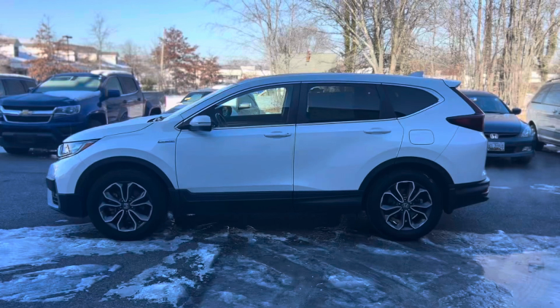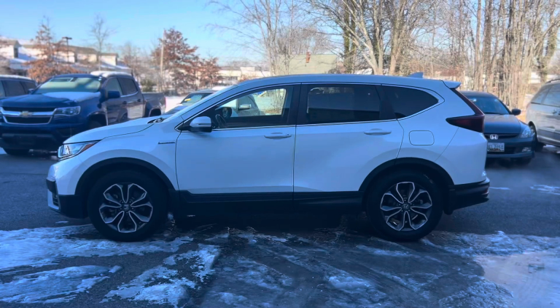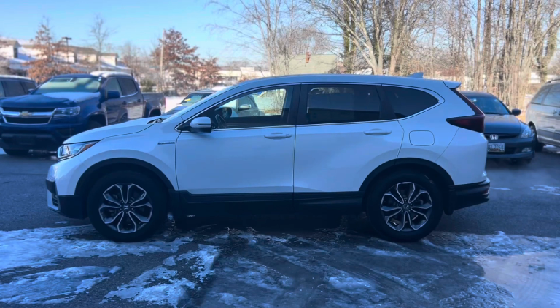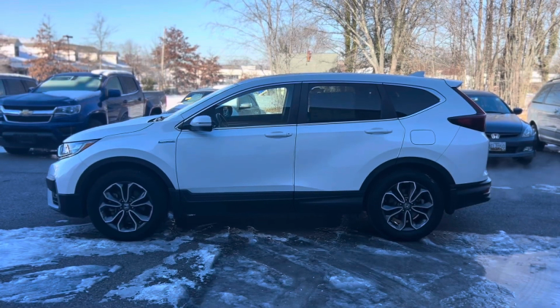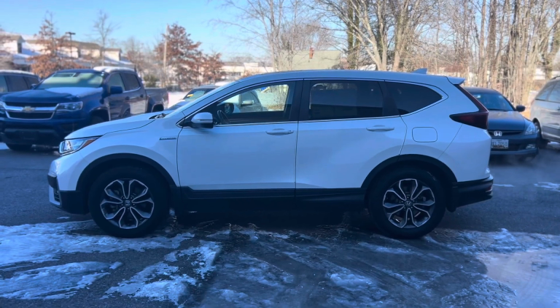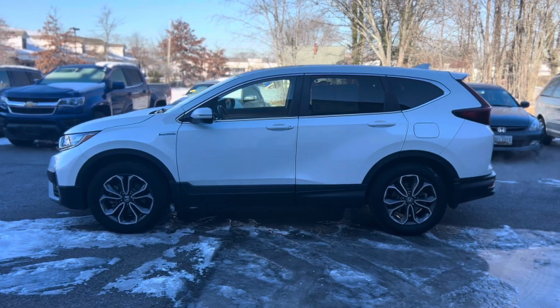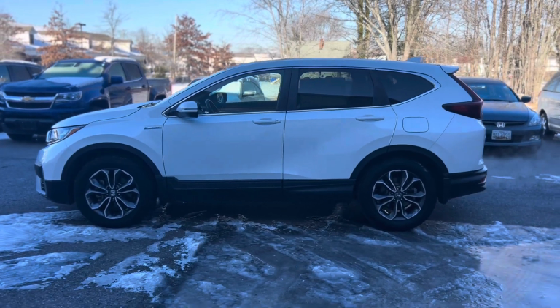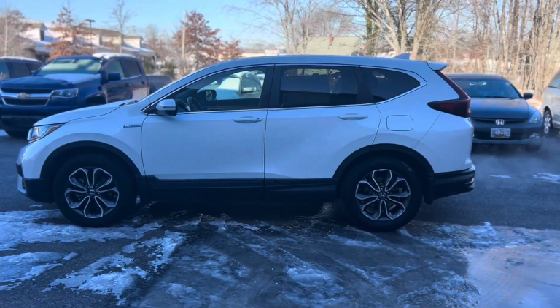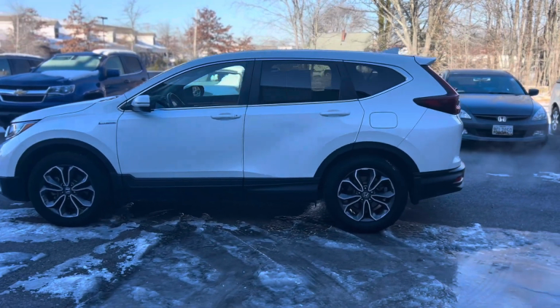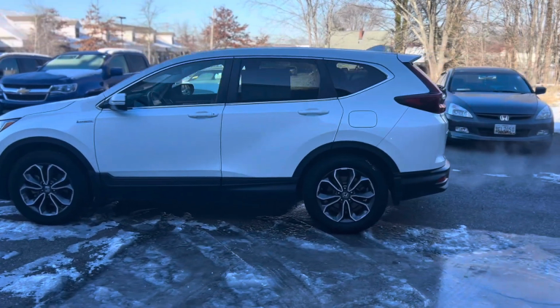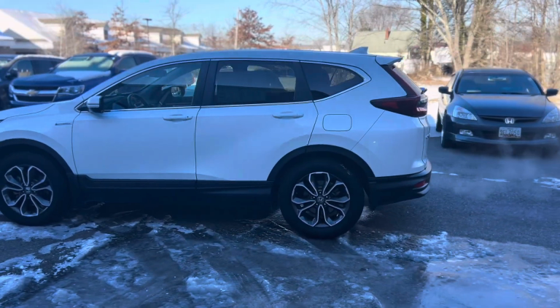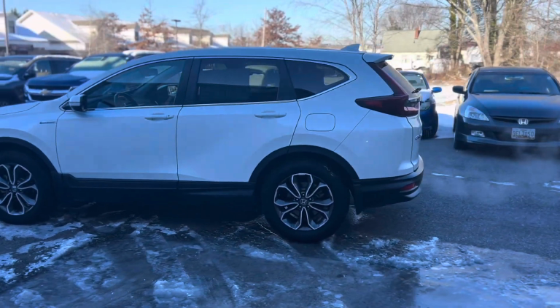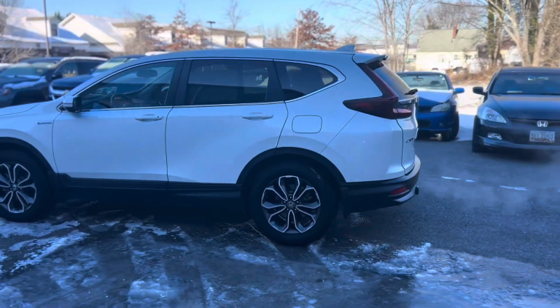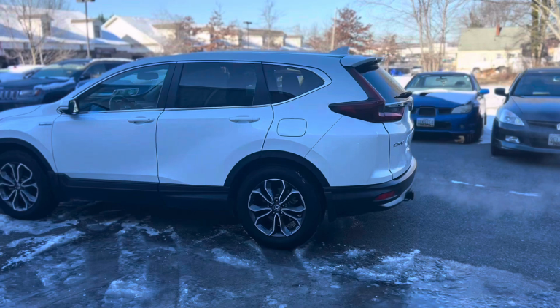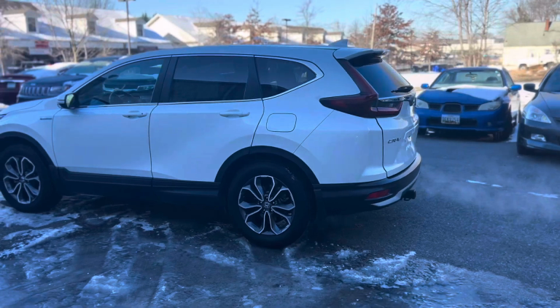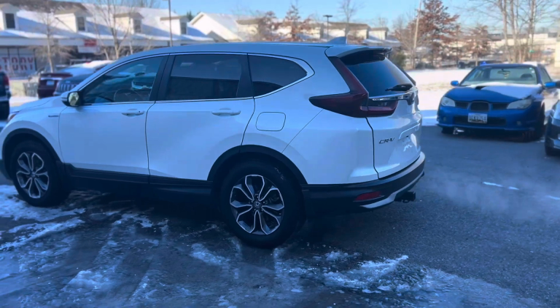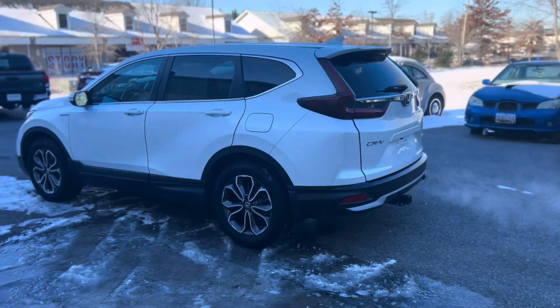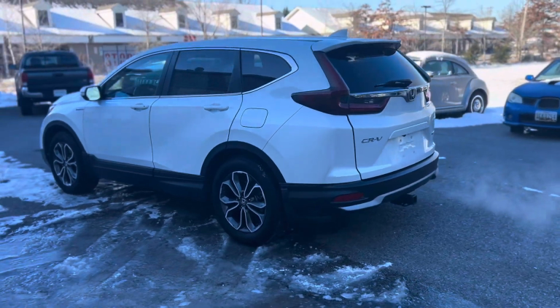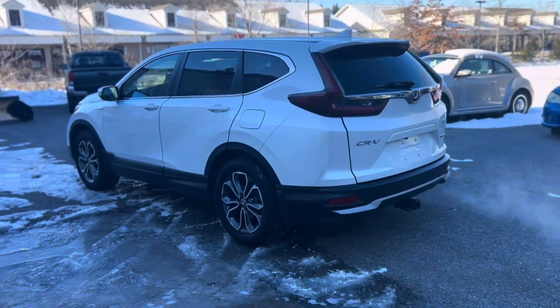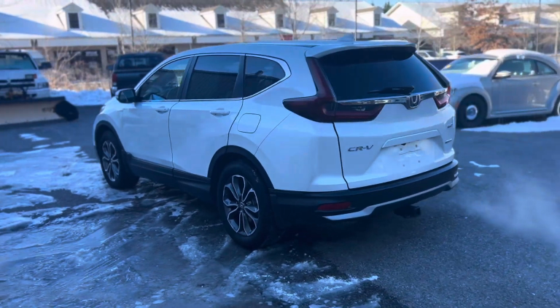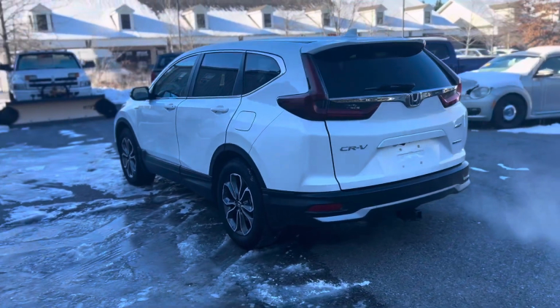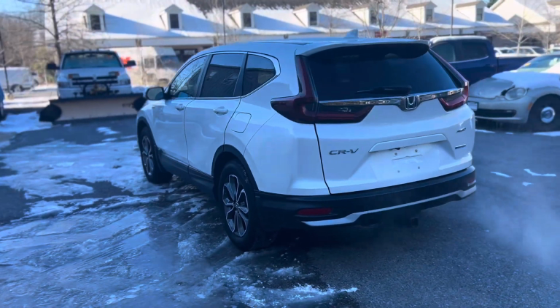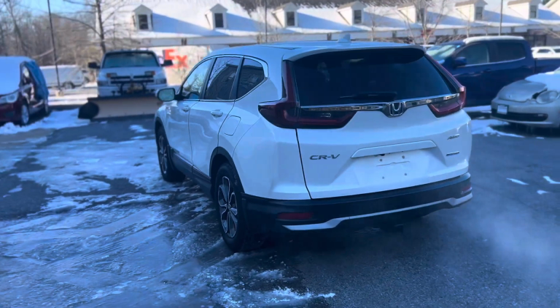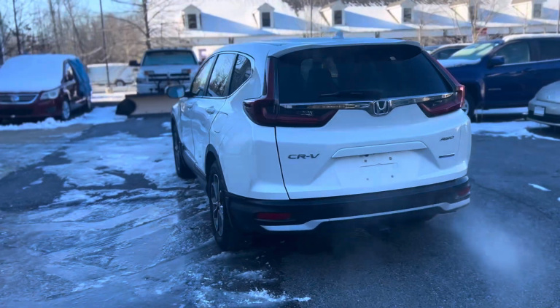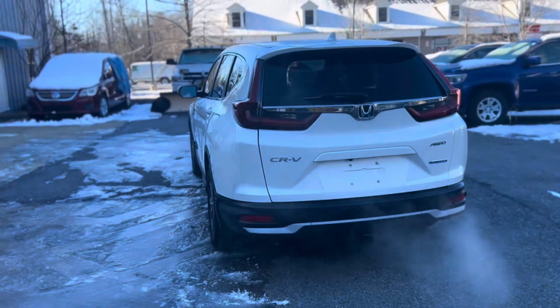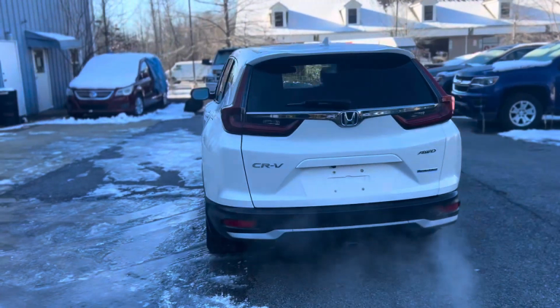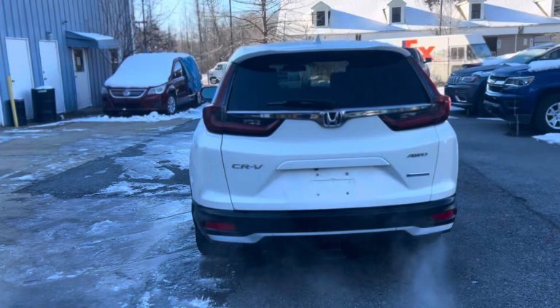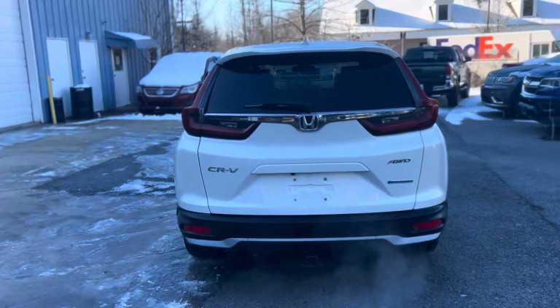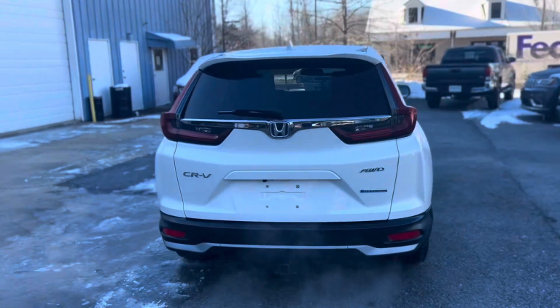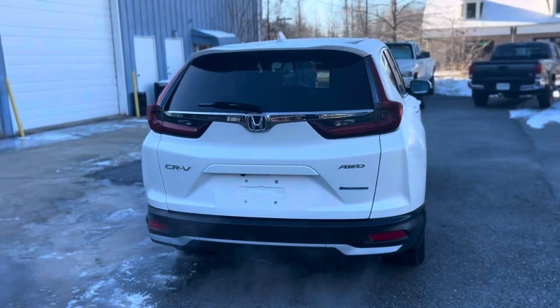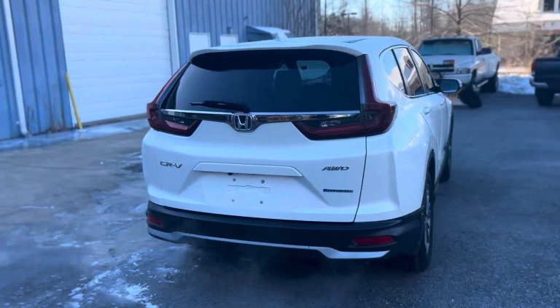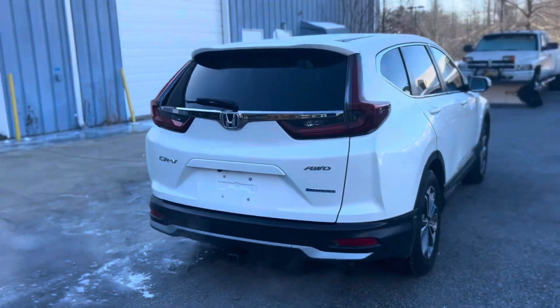Introducing the 2020 Honda CR-V Hybrid EXL — a perfect blend of efficiency, style, and innovation. This hybrid SUV offers a seamless combination of cutting-edge technology and eco-friendly performance.